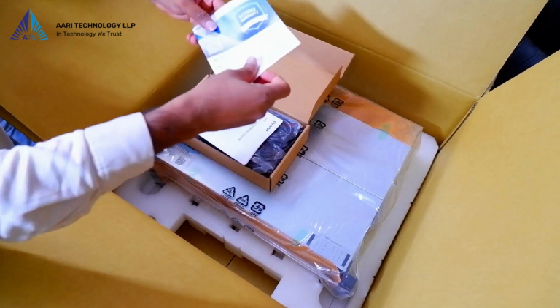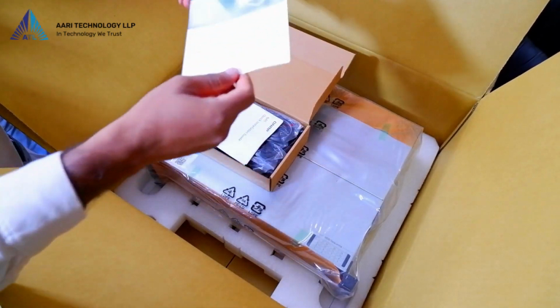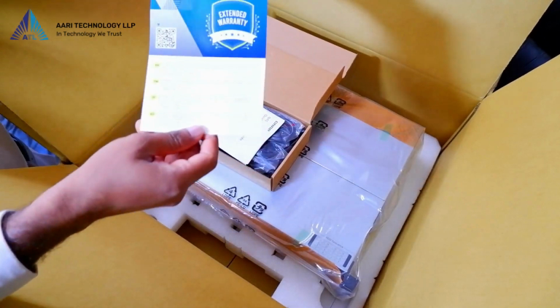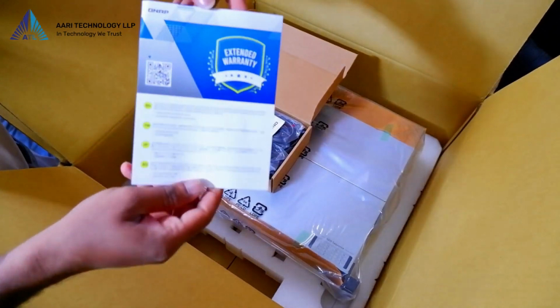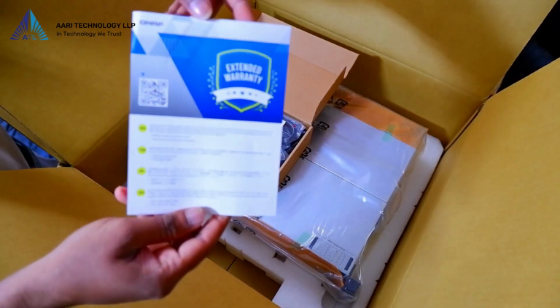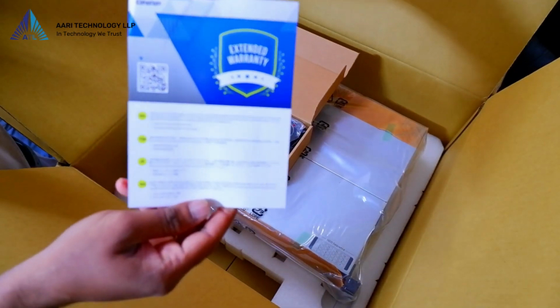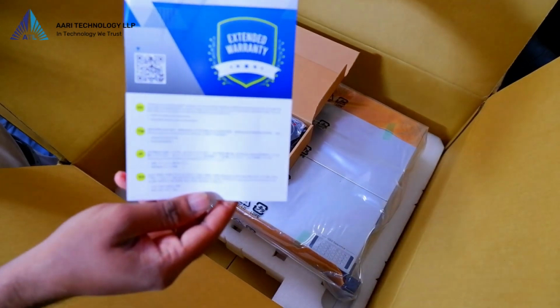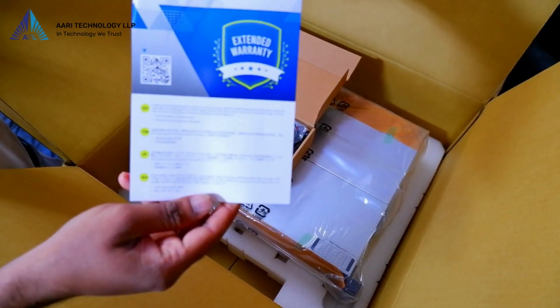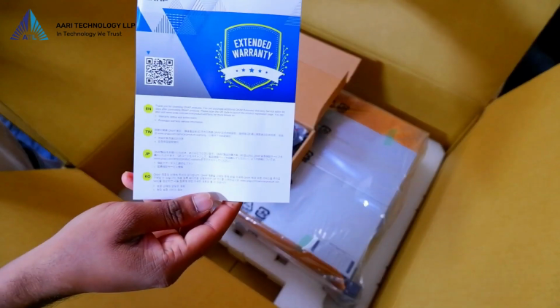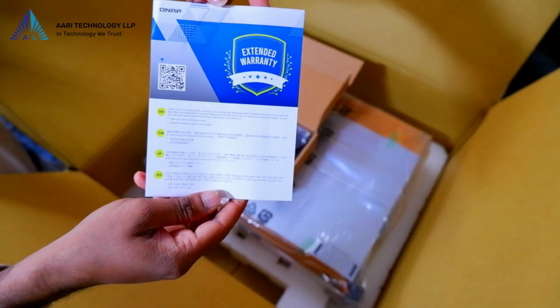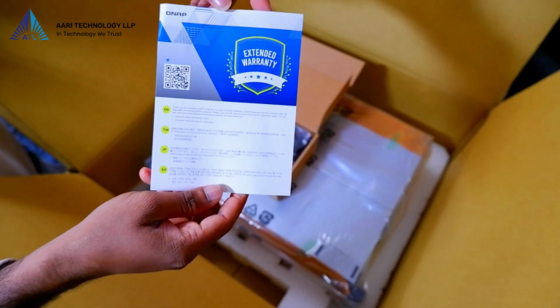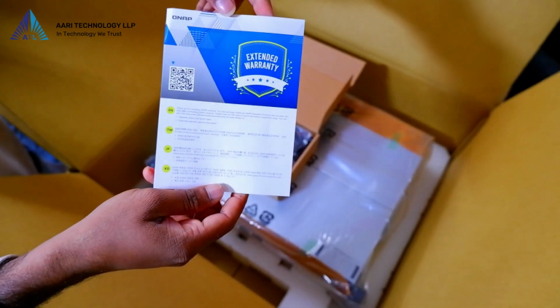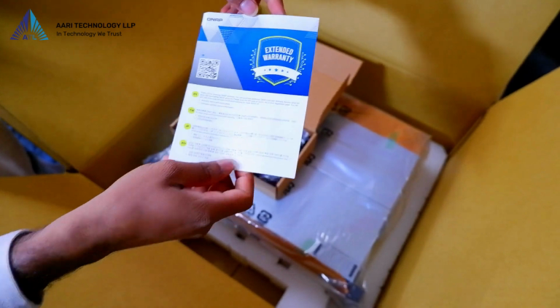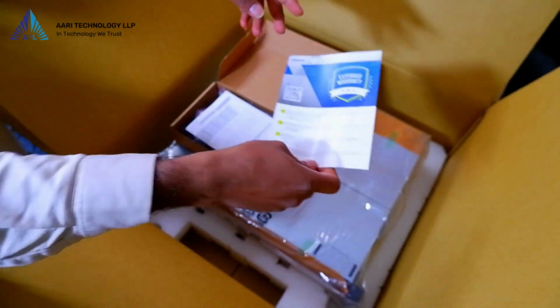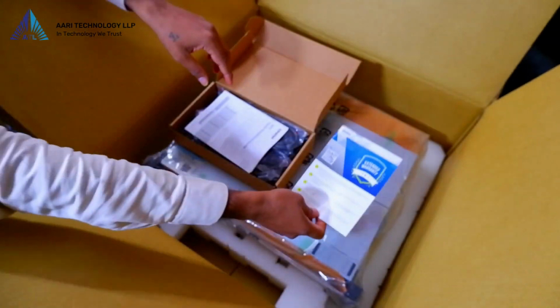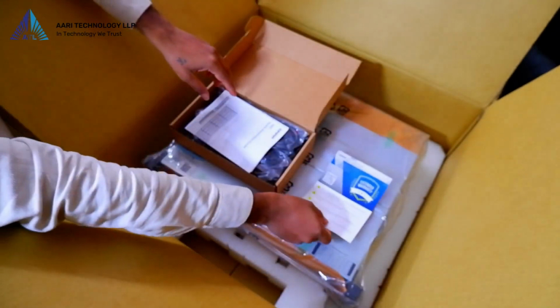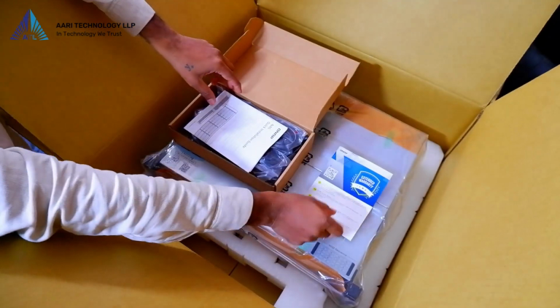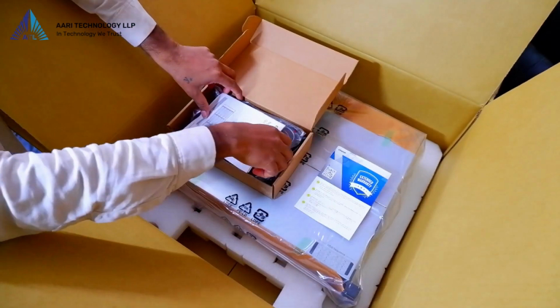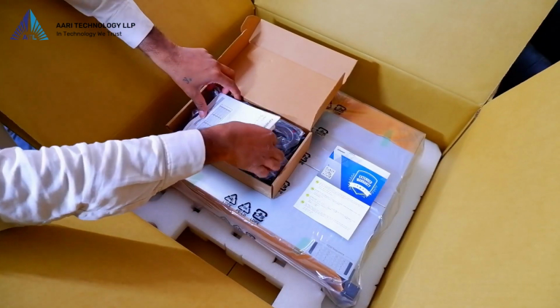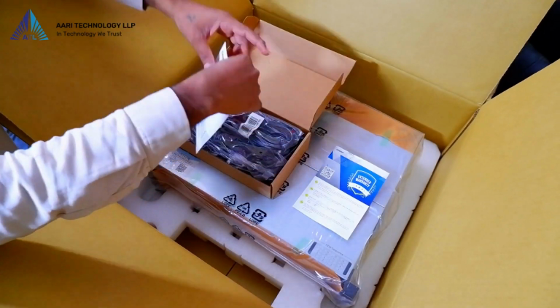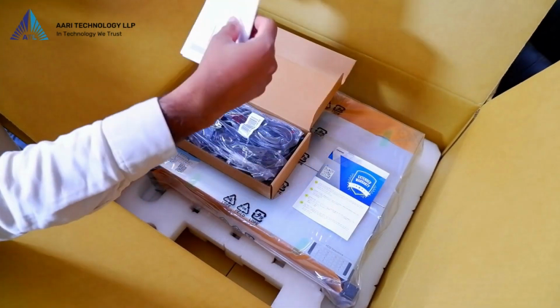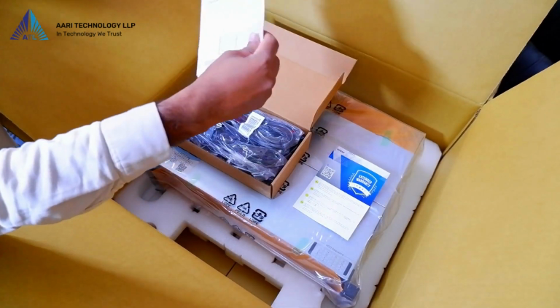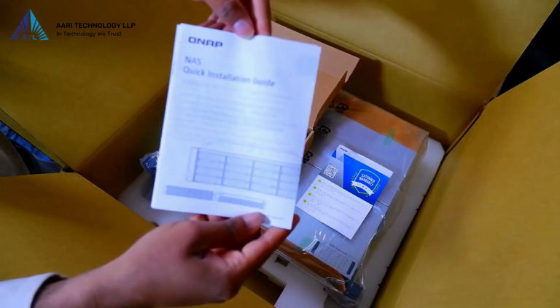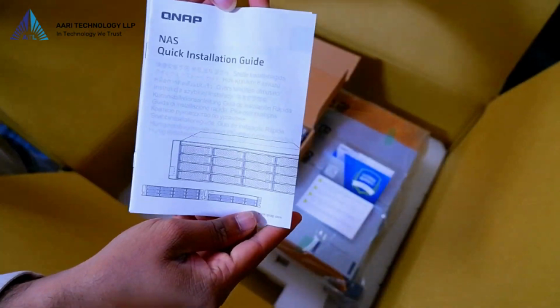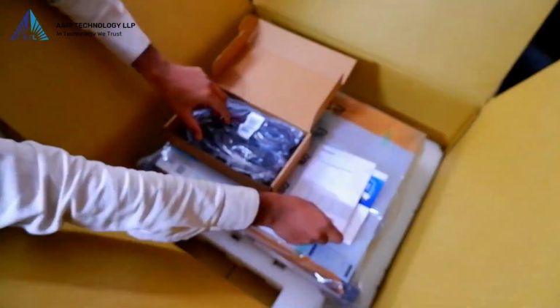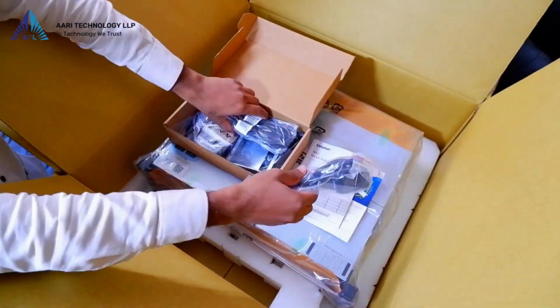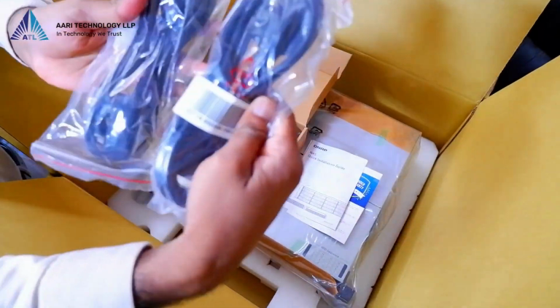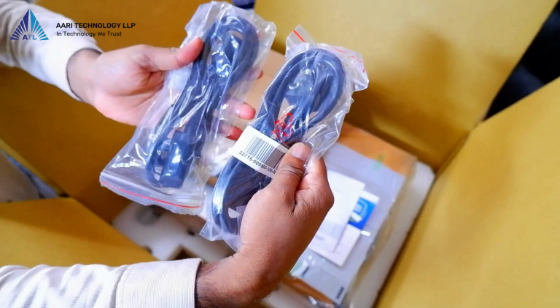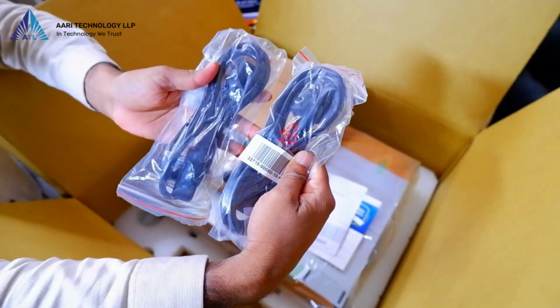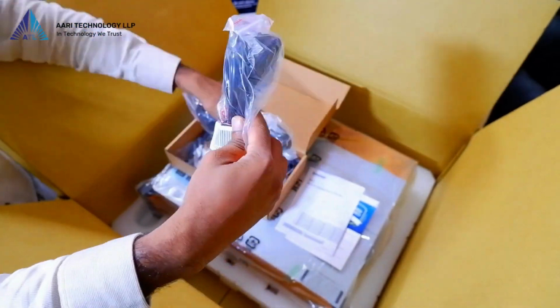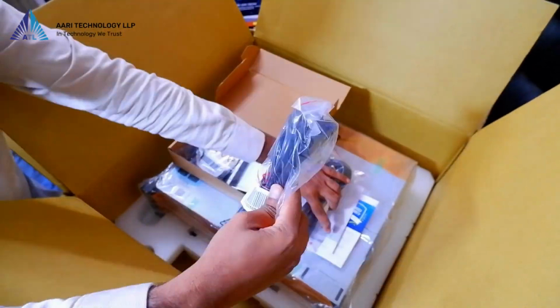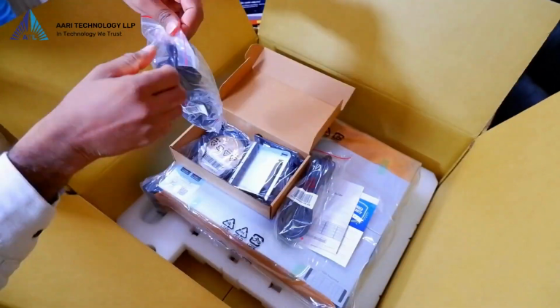Here we have a warranty card and an installation guide. Additionally, we found two cable connectors.